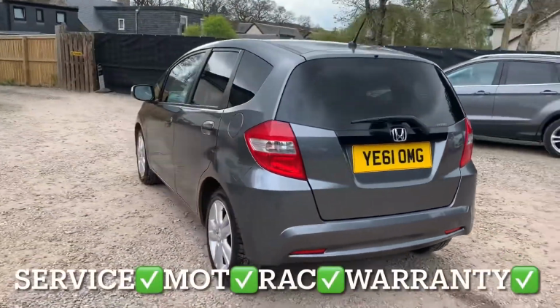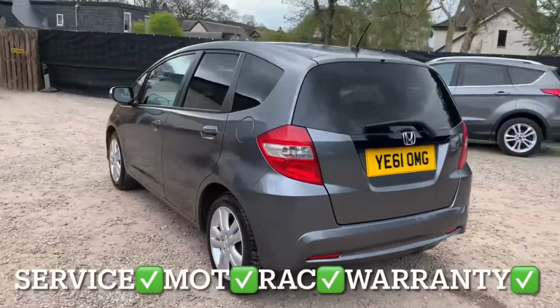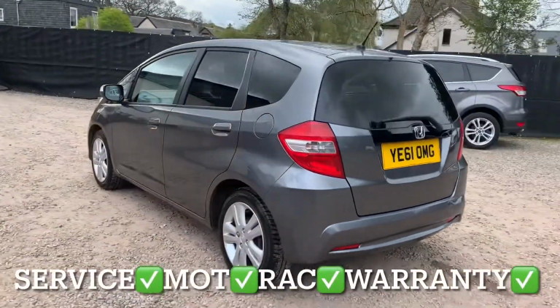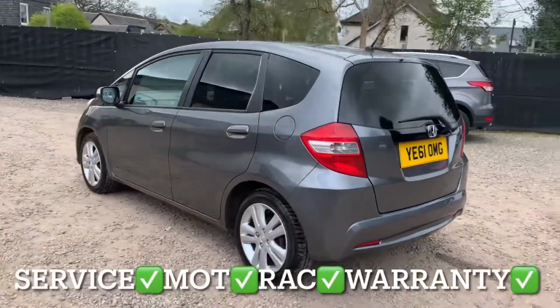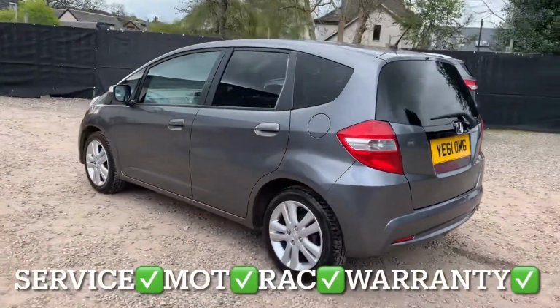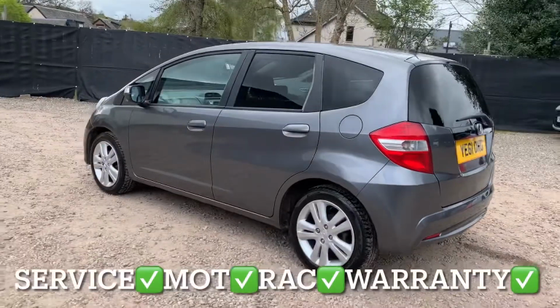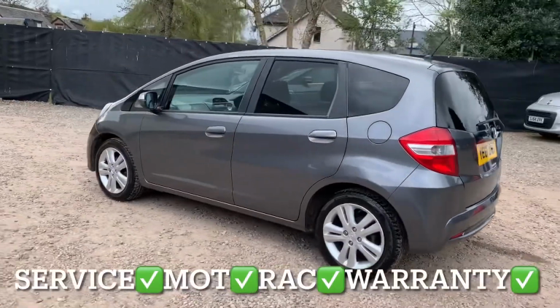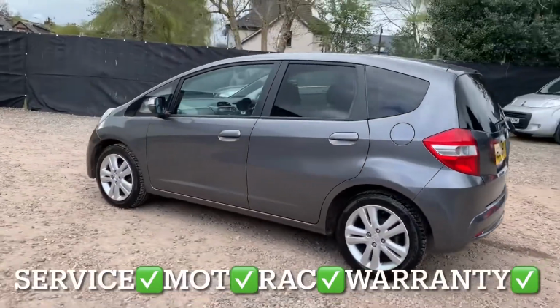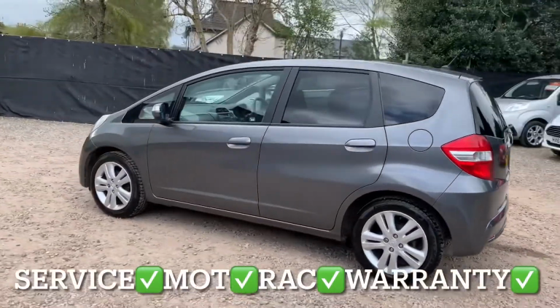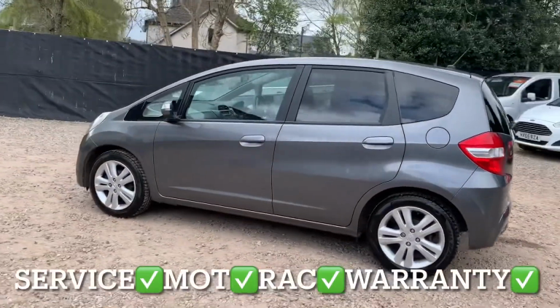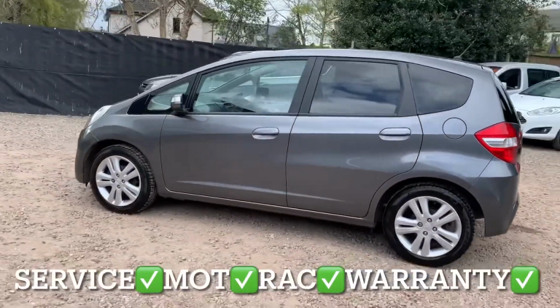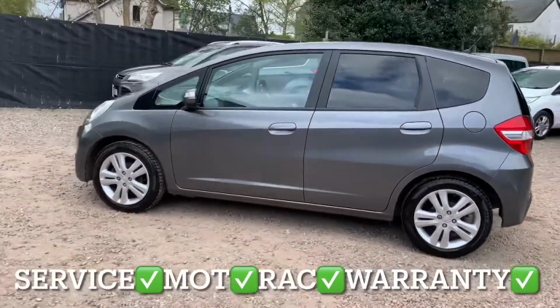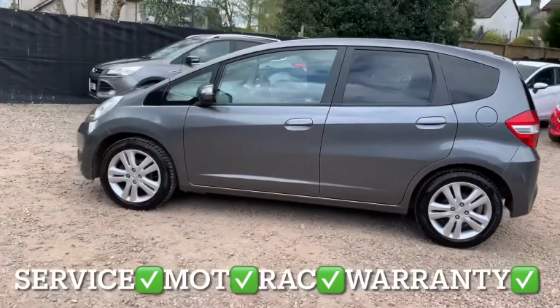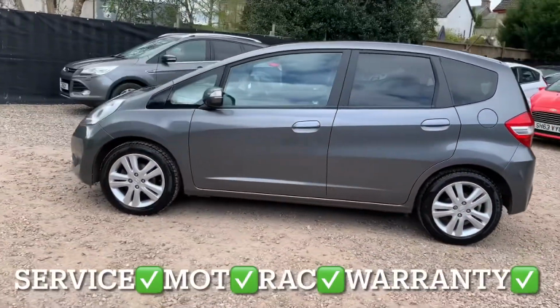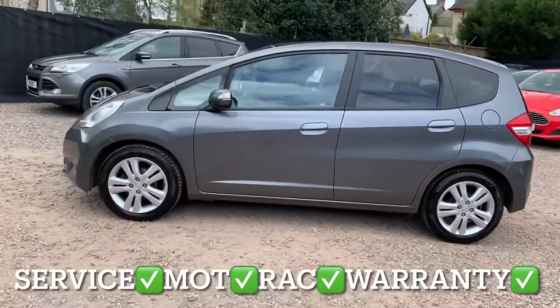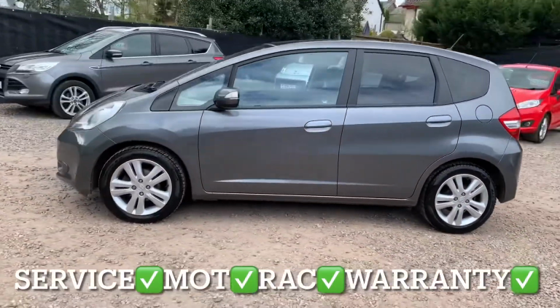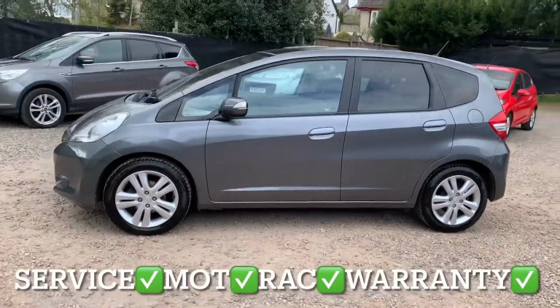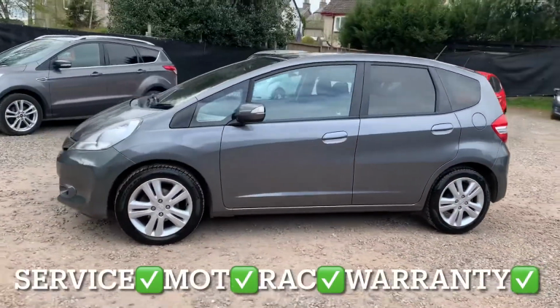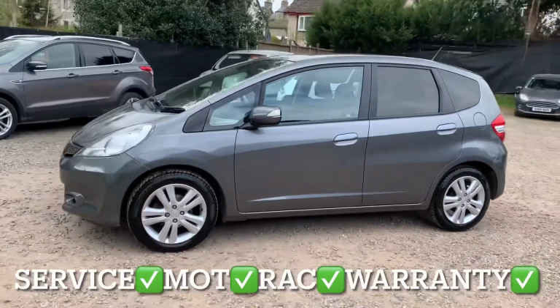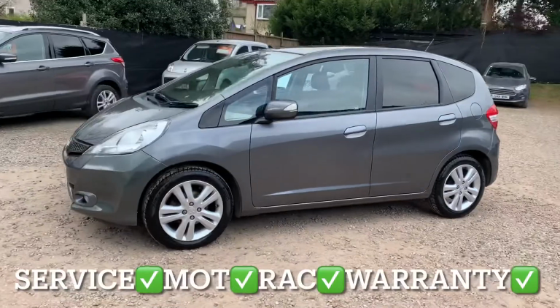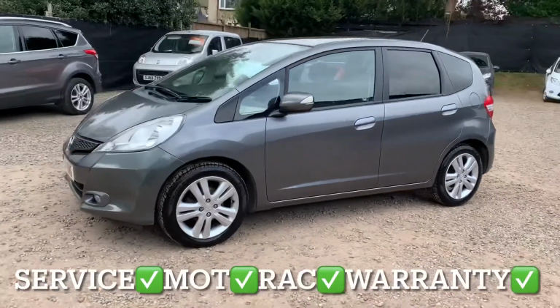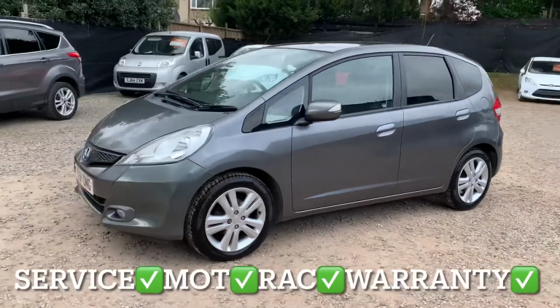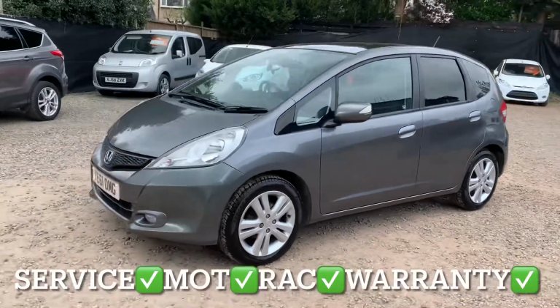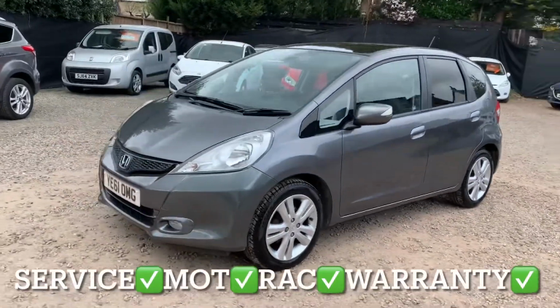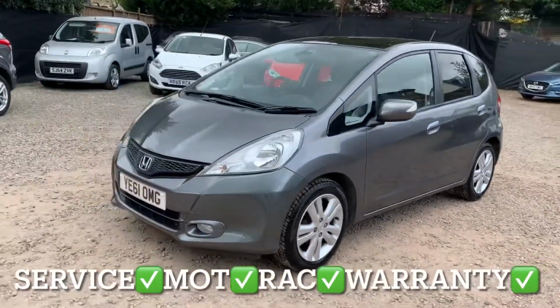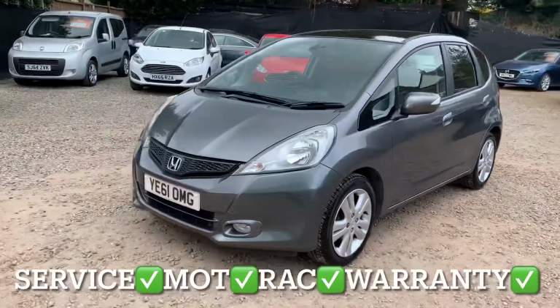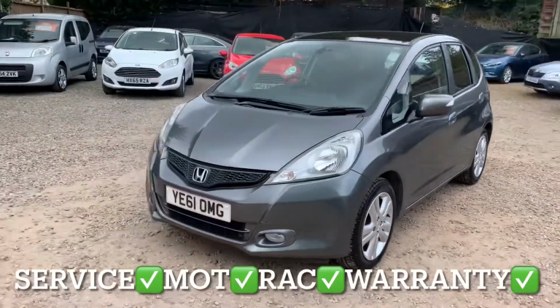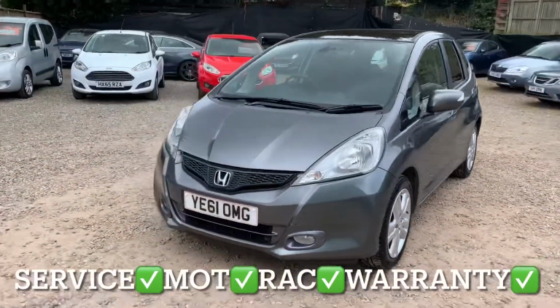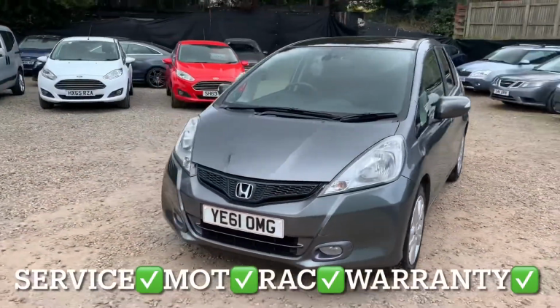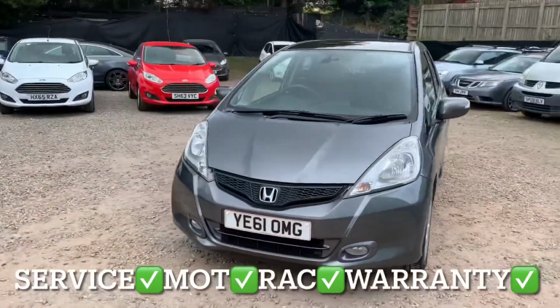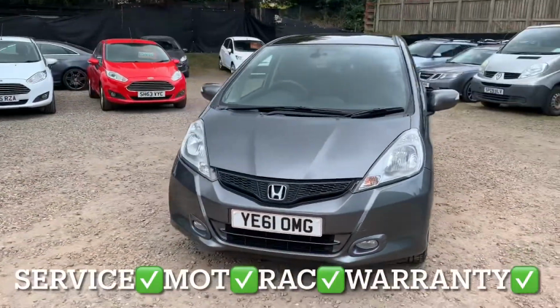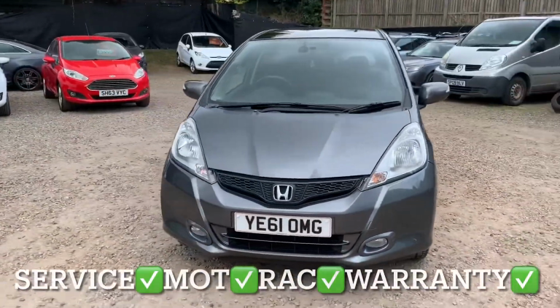You'll get it with the full service, 12 months independent MOT, 12 months RAC roadside assistance, and 6 months parts and labour warranty with unlimited claims.